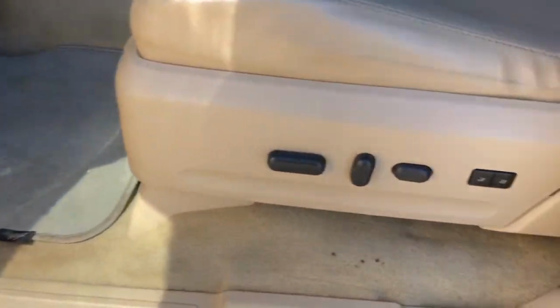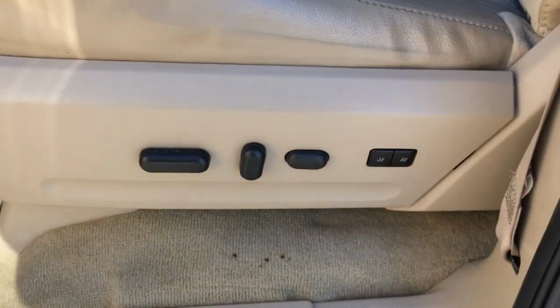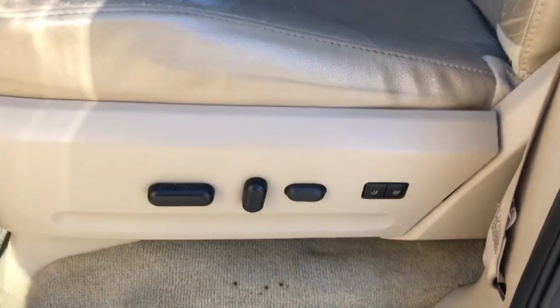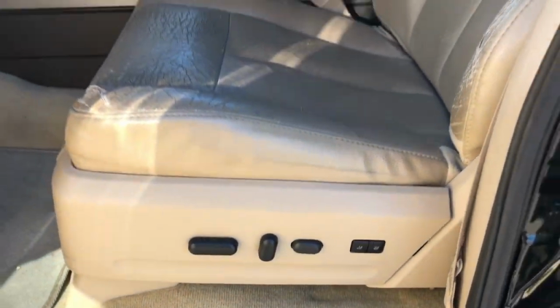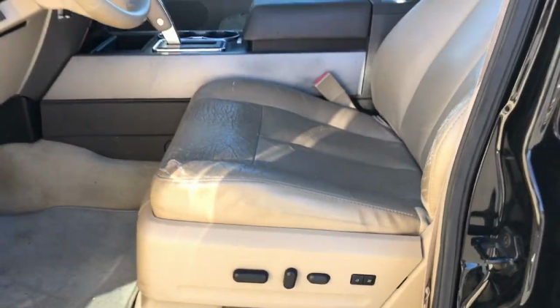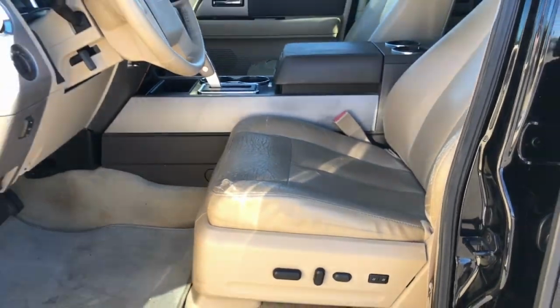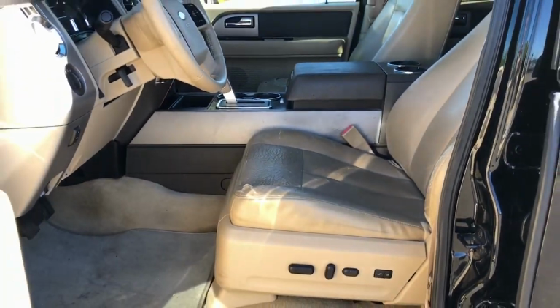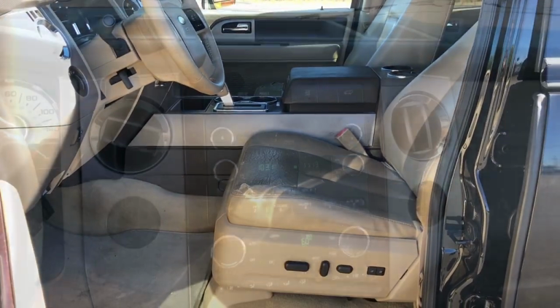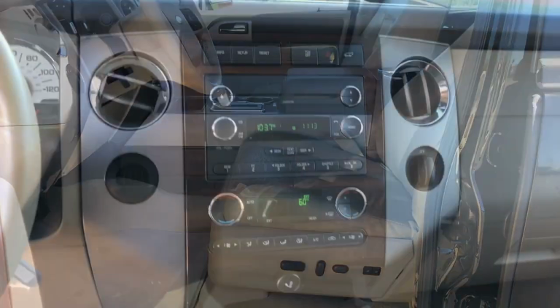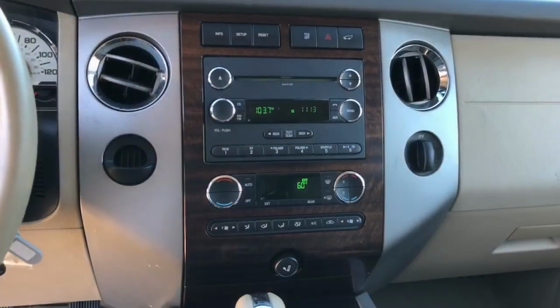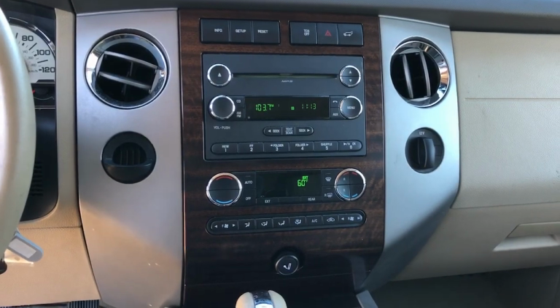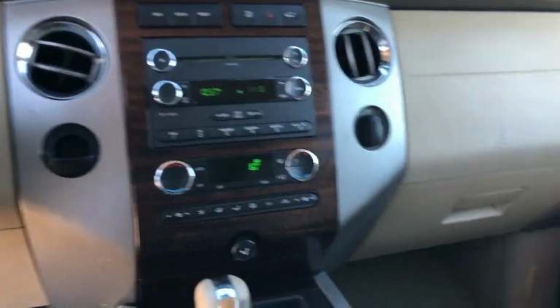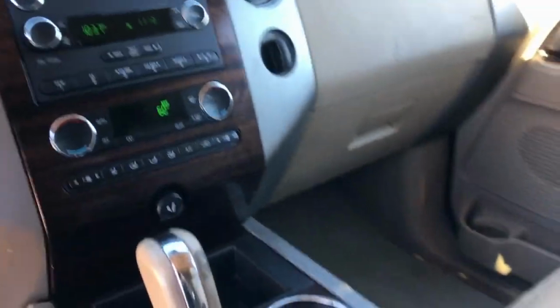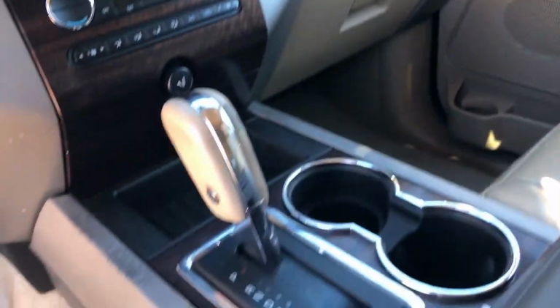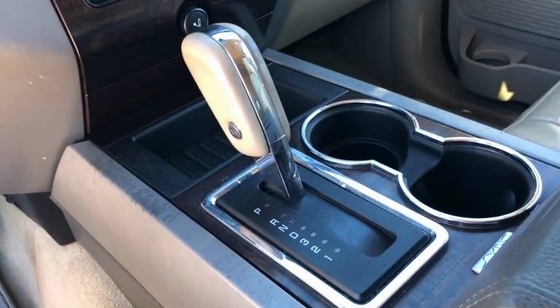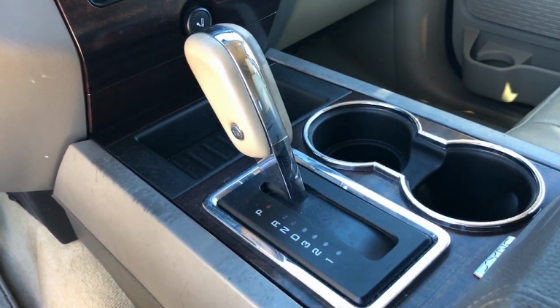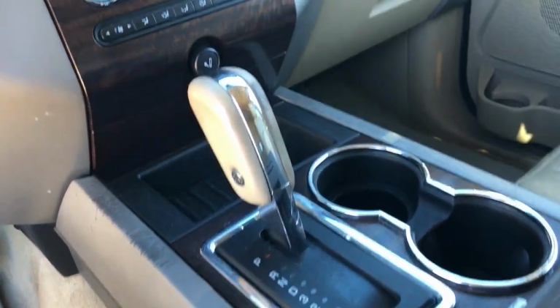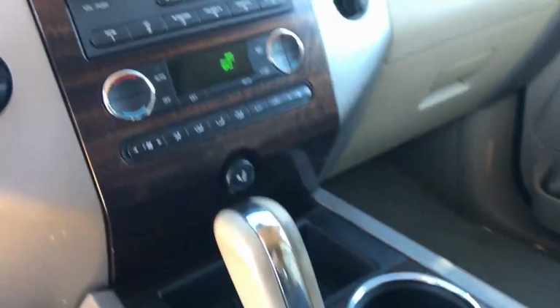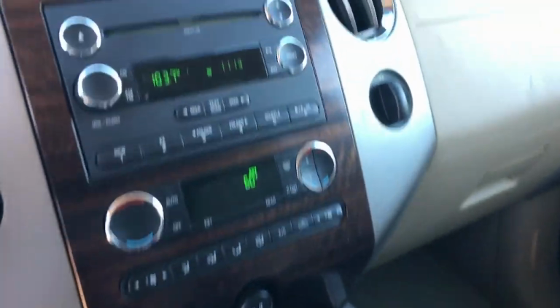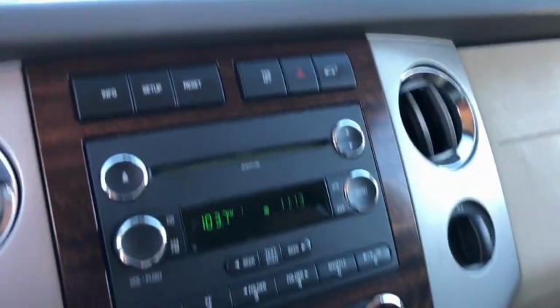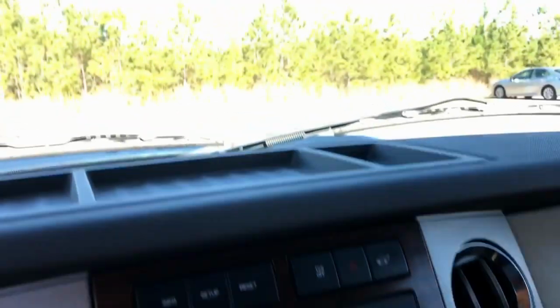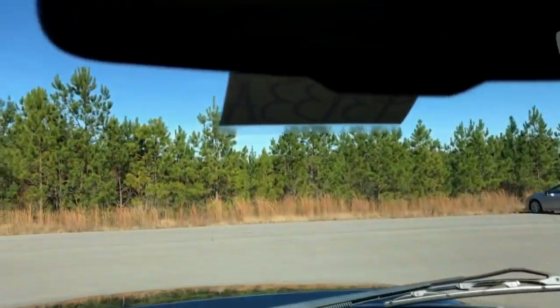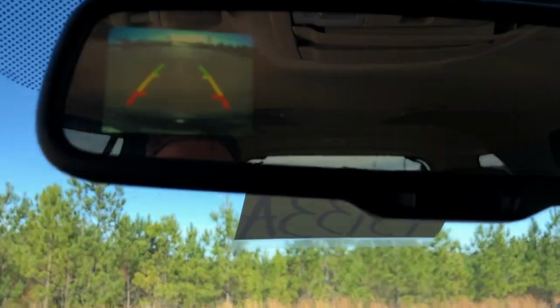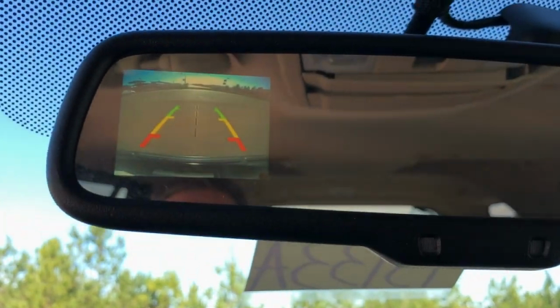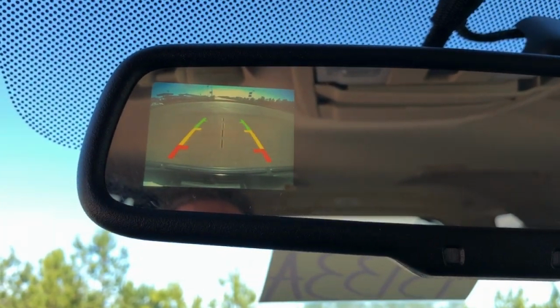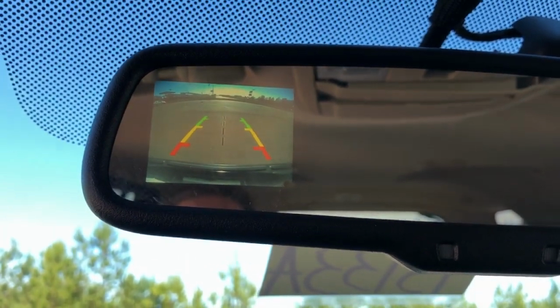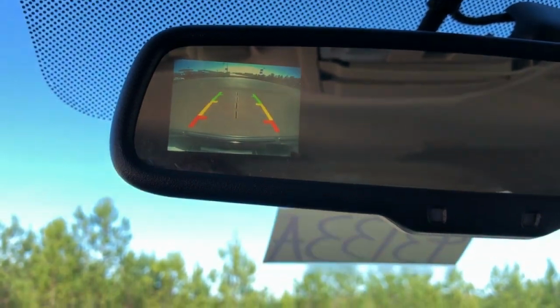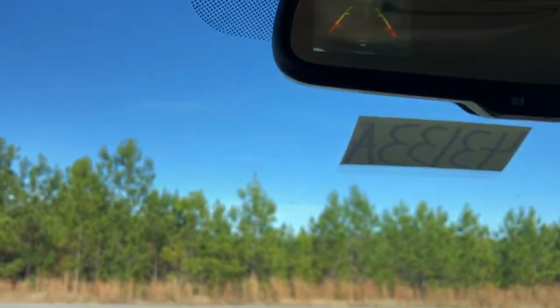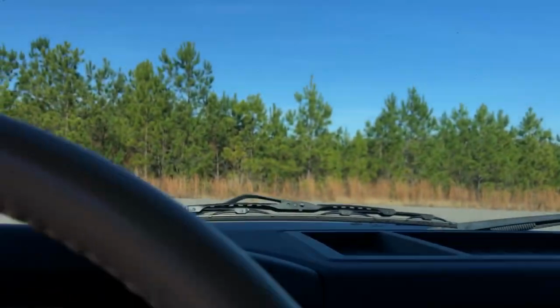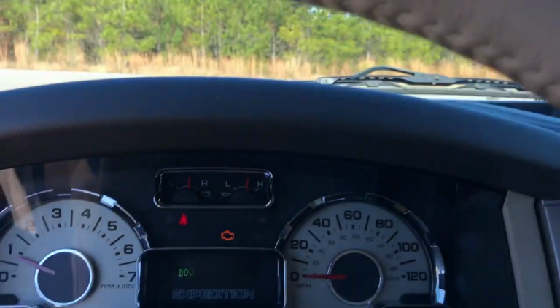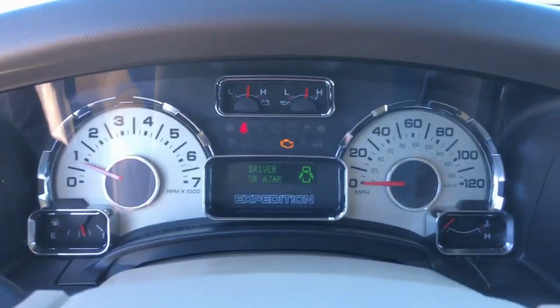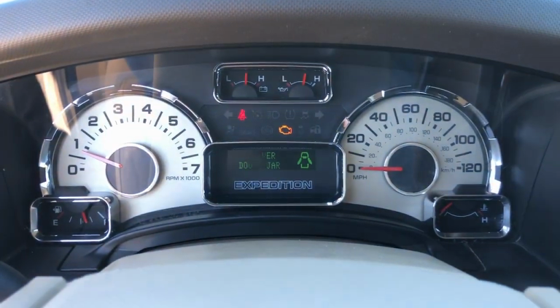Keyless entry, navigation system, eight-cylinder engine, satellite radio, heated mirrors, fog lamps, third-row seat, Bluetooth connection, power driver seat, steering wheel audio controls.